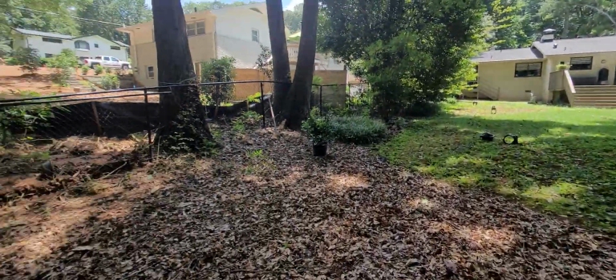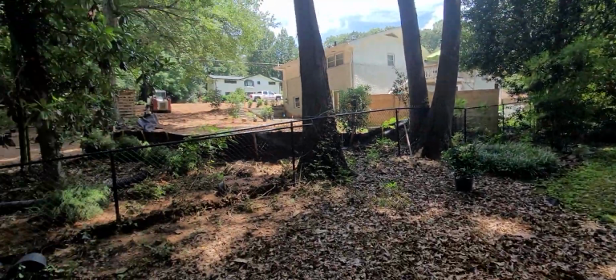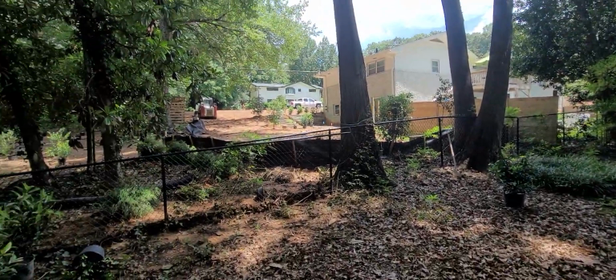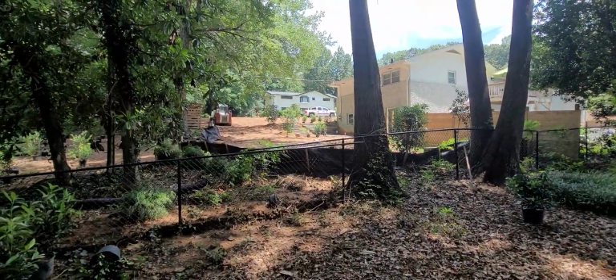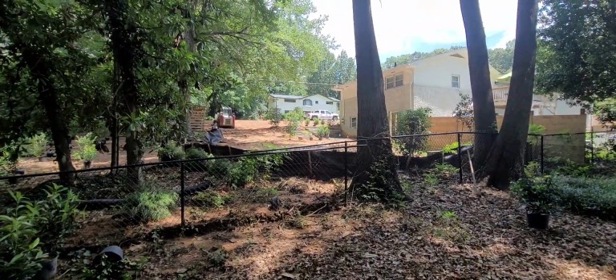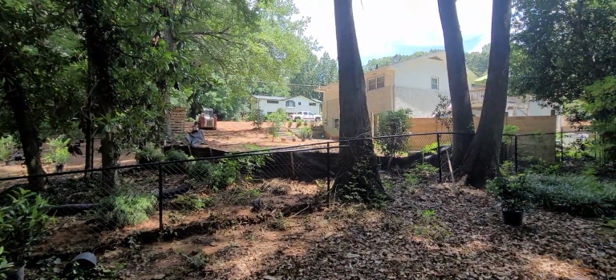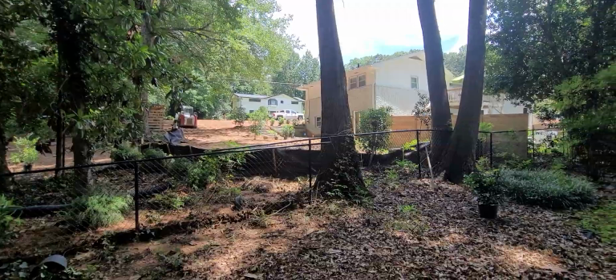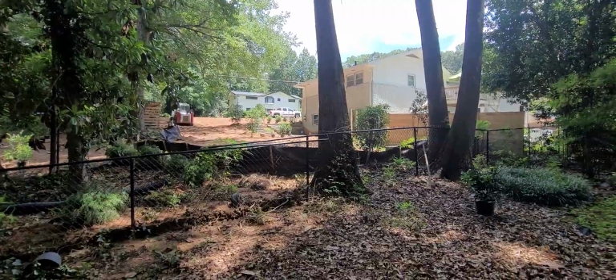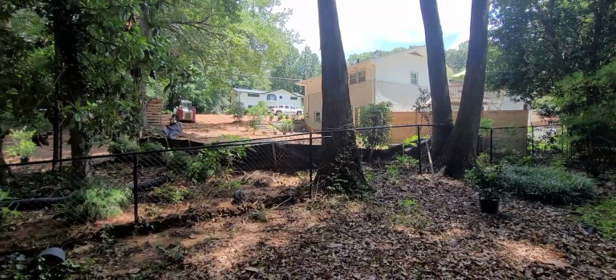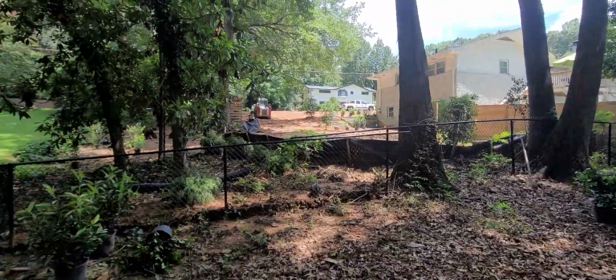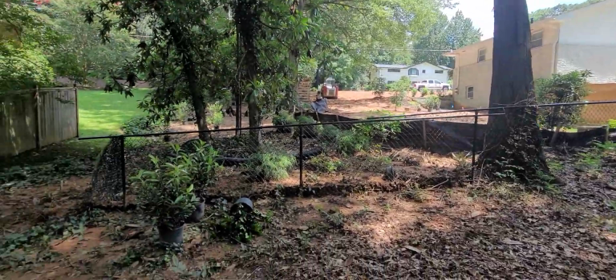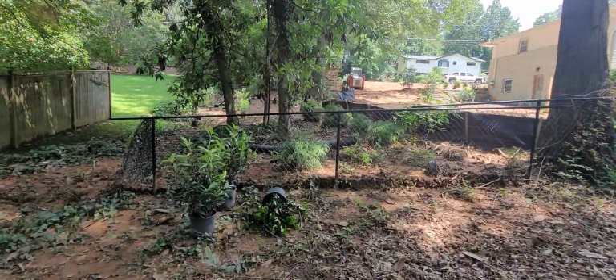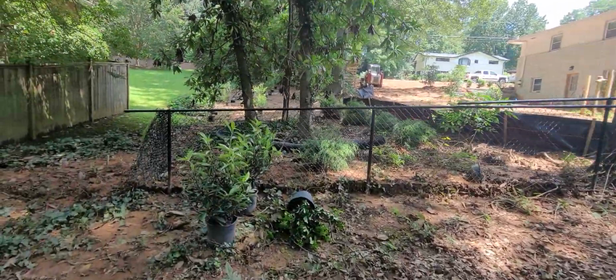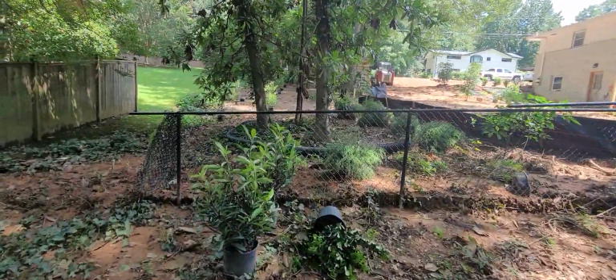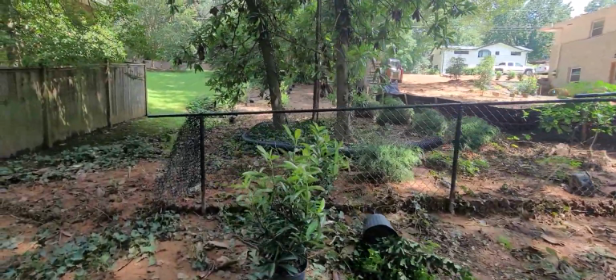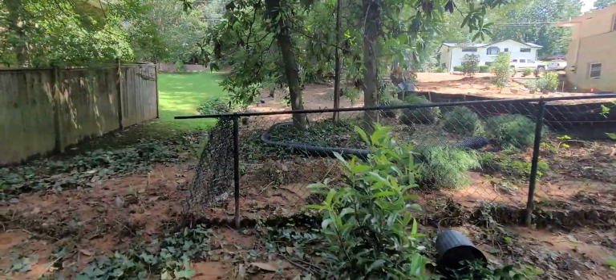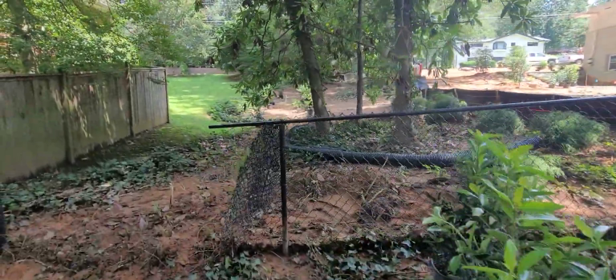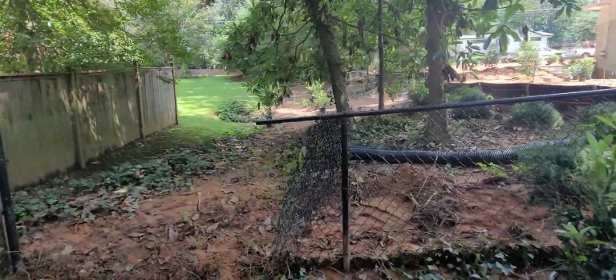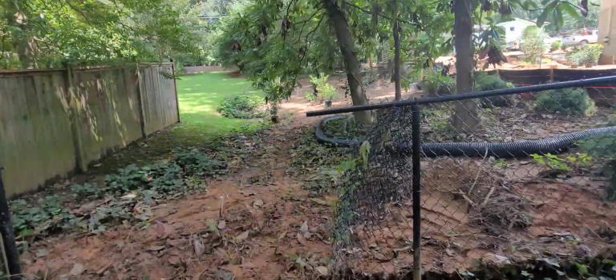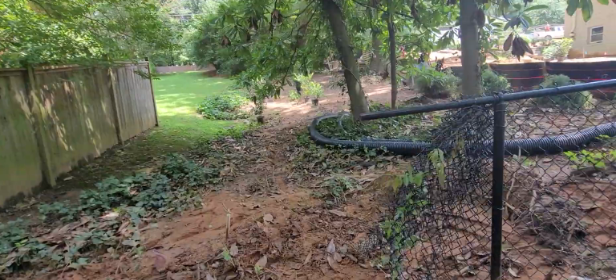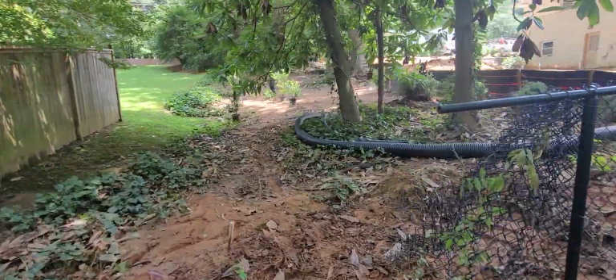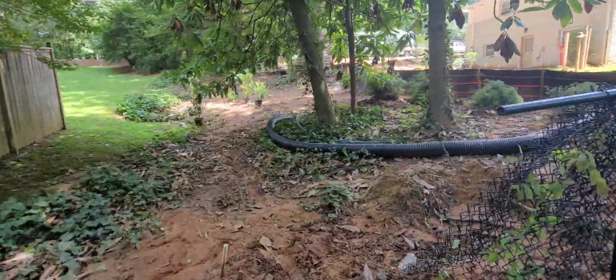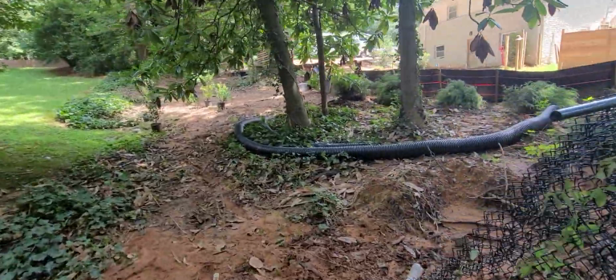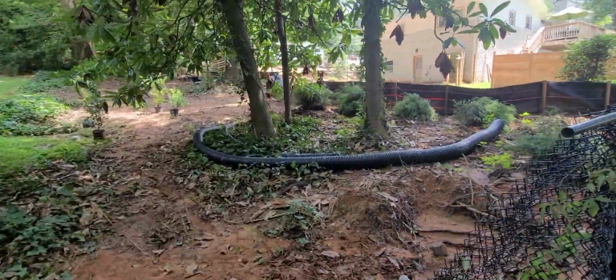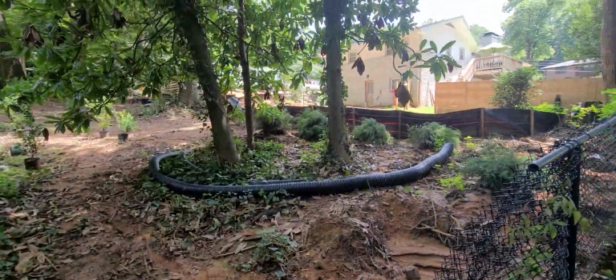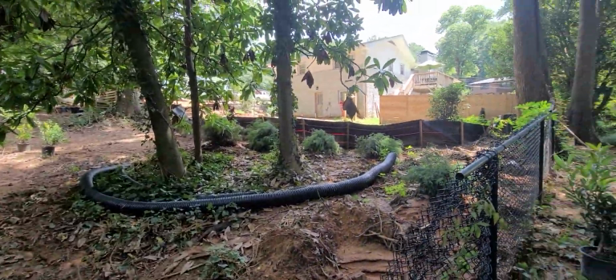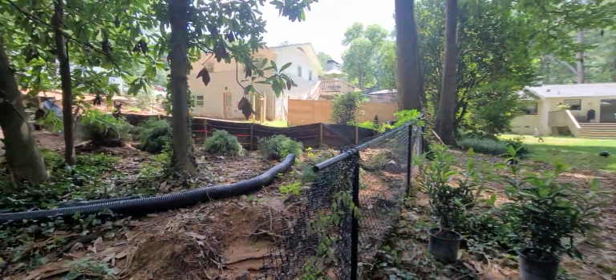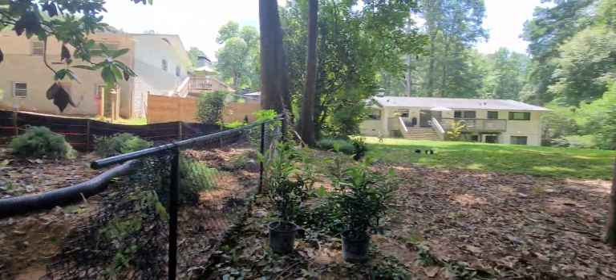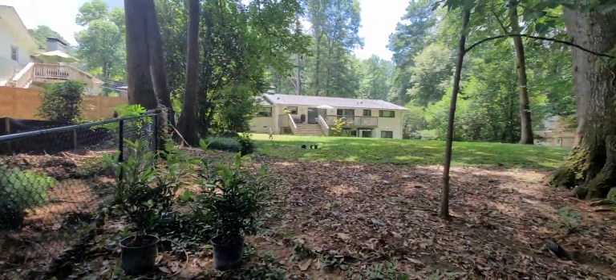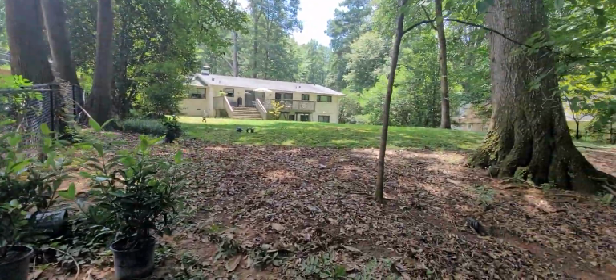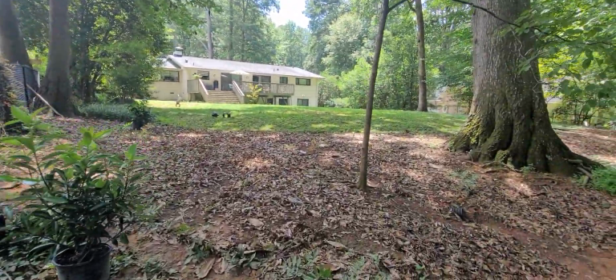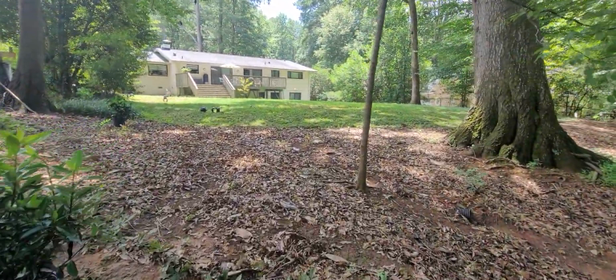So we're actually working on that property as well.